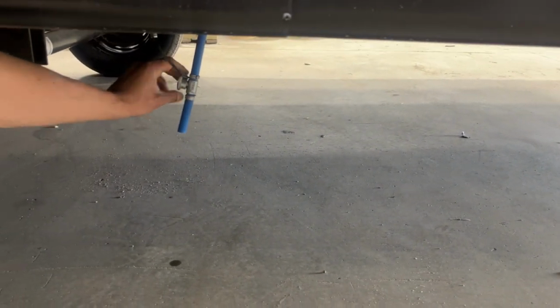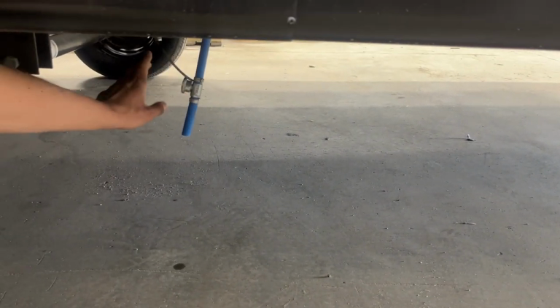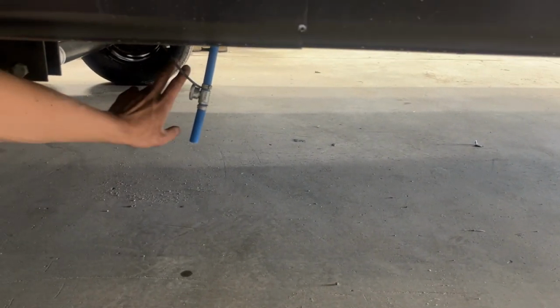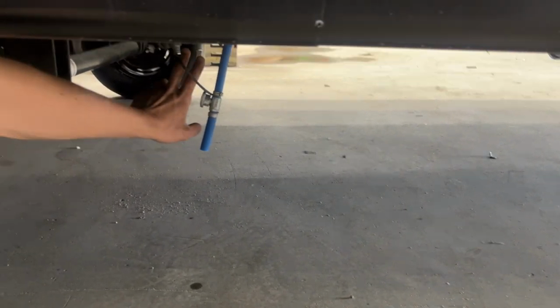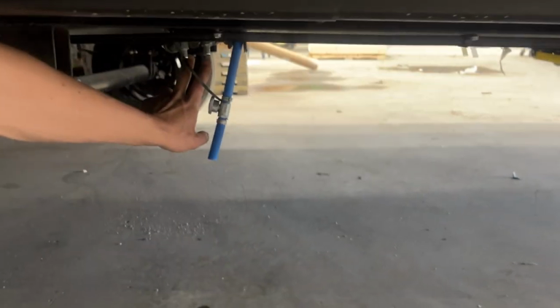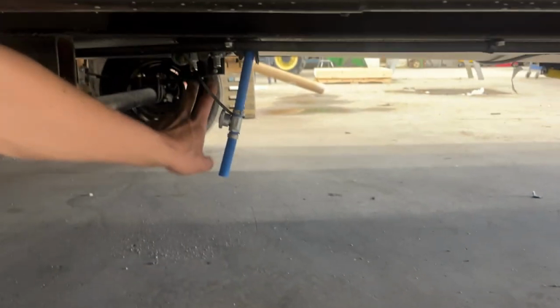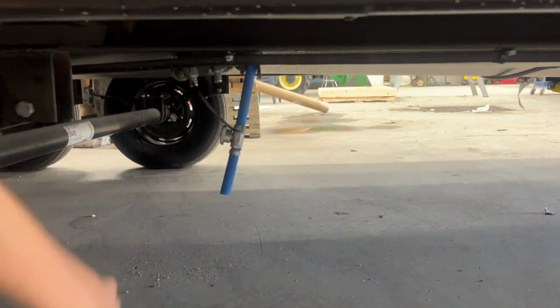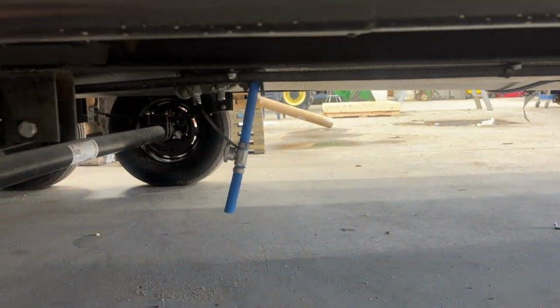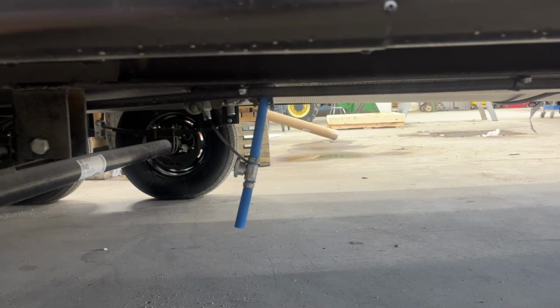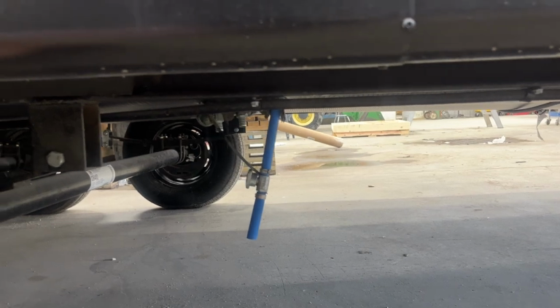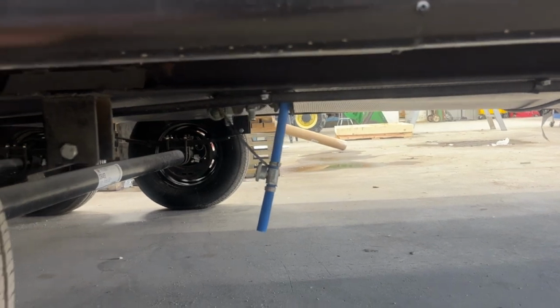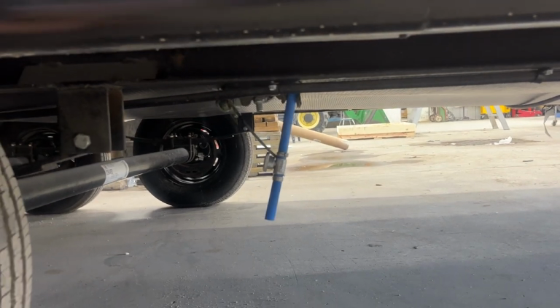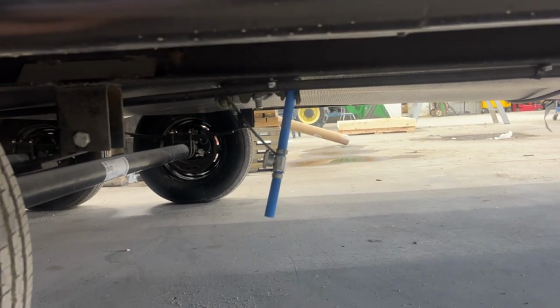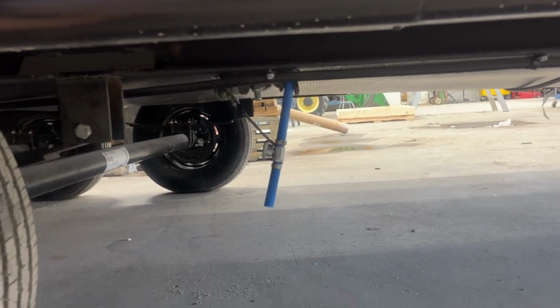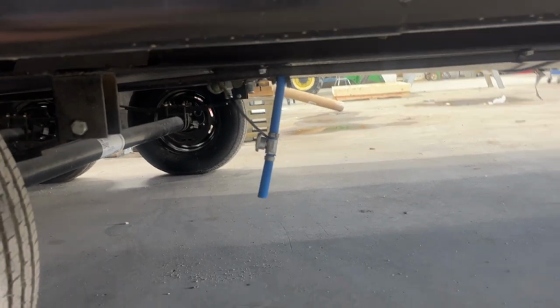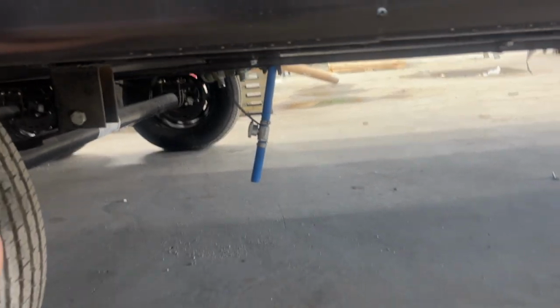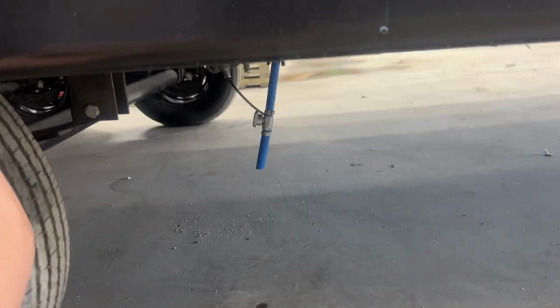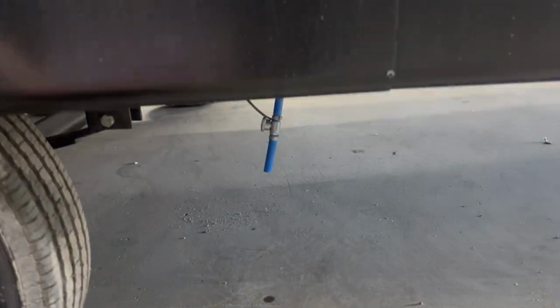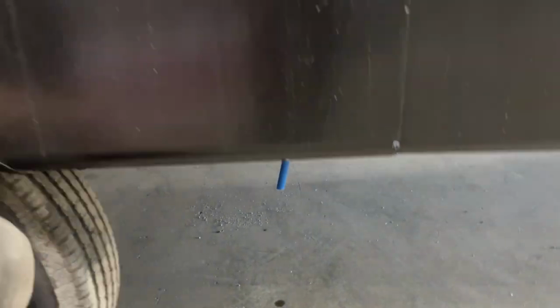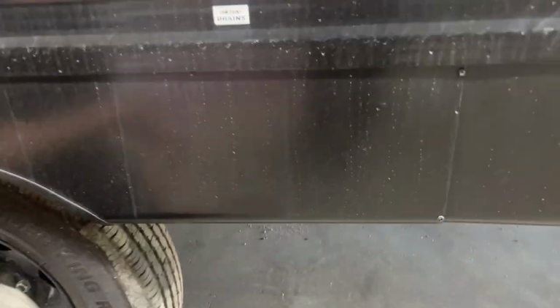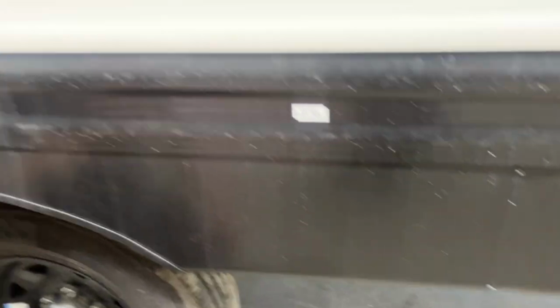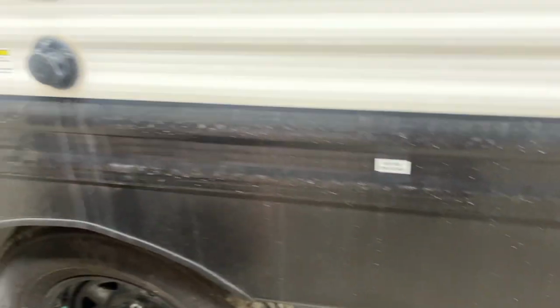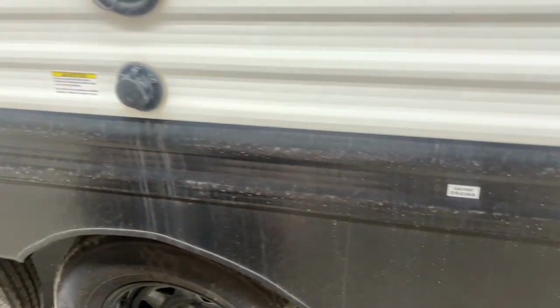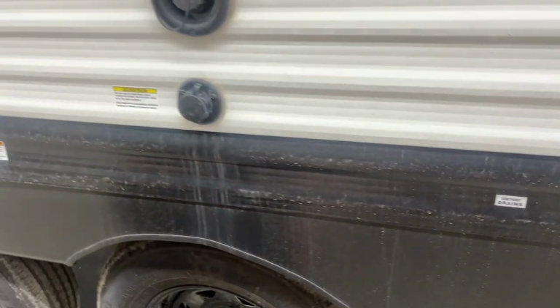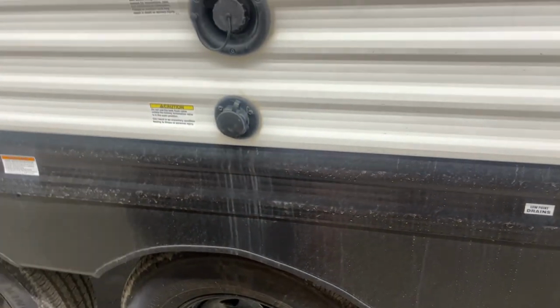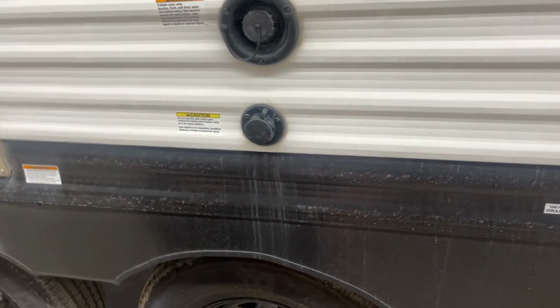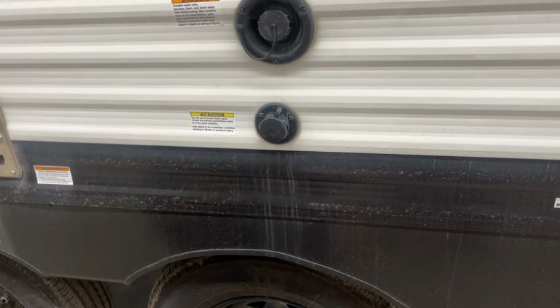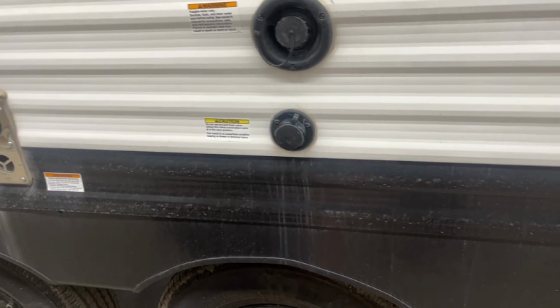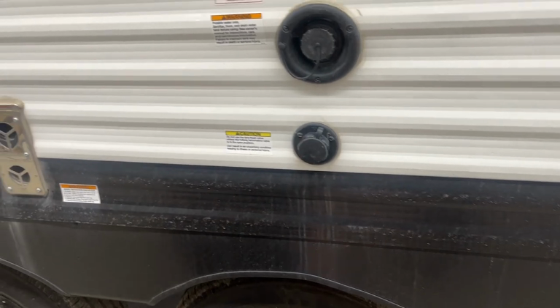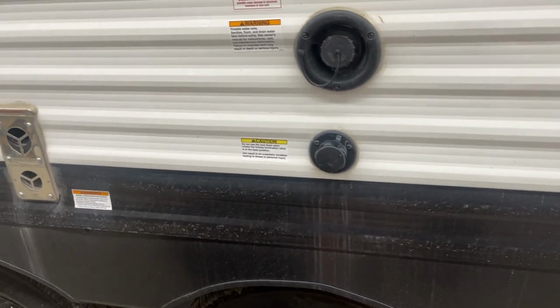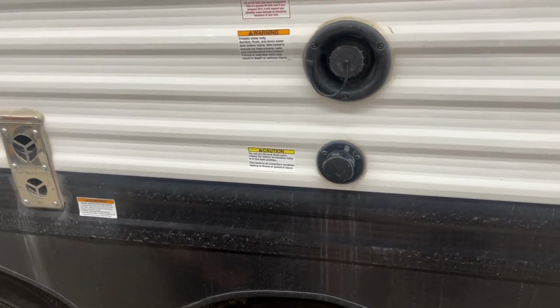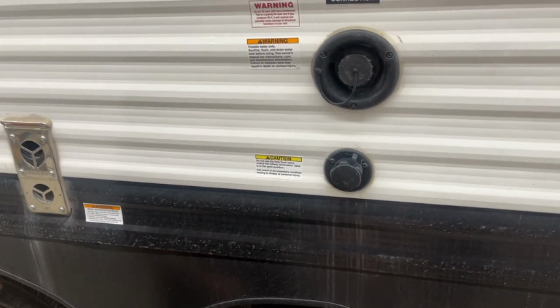Right behind it are two little water line drains. You've got a hot and a cold line drain — those are your low points. They just allow the water system to drain itself out, so if you're leaving the unit for a while you don't get your water going stale or stagnant.